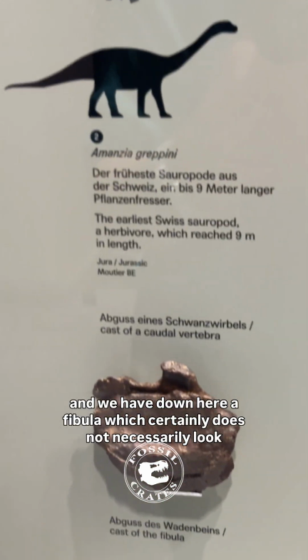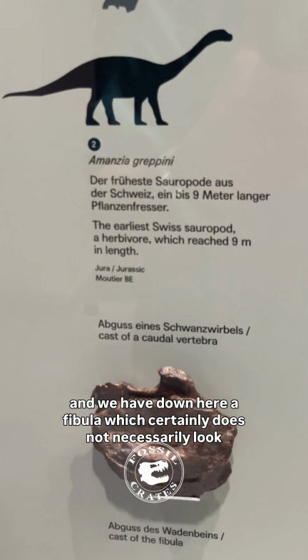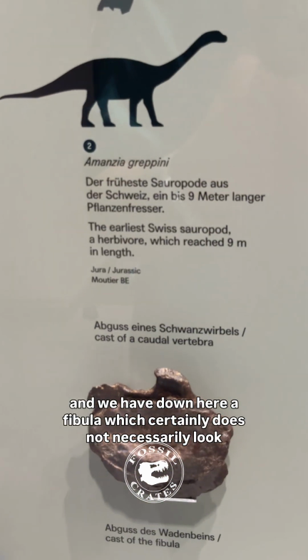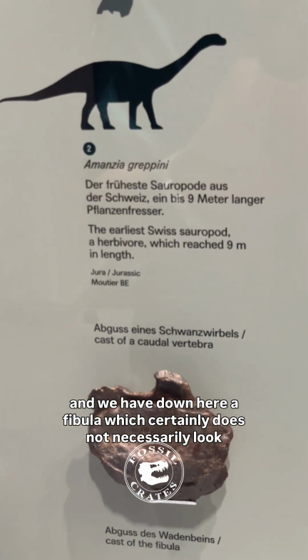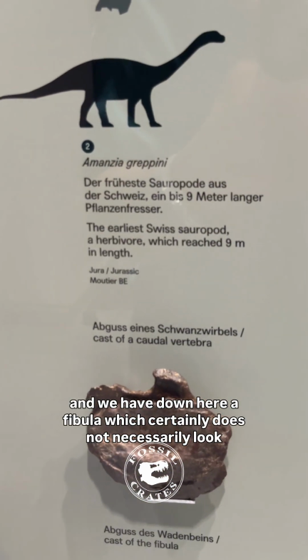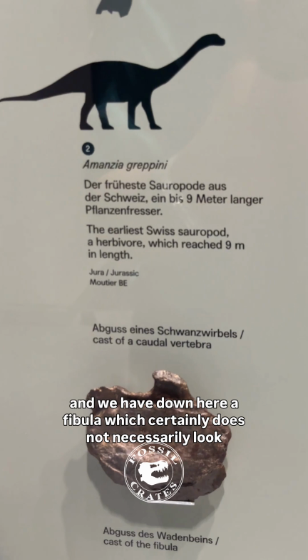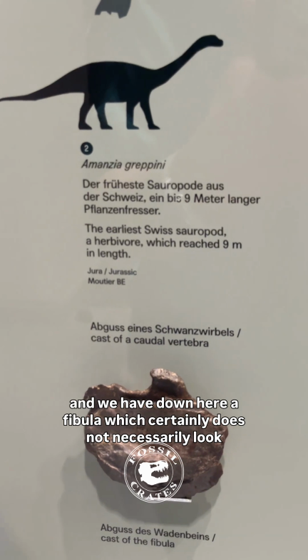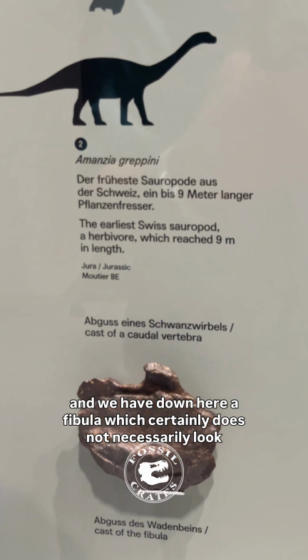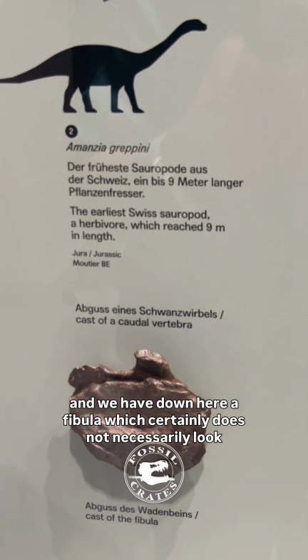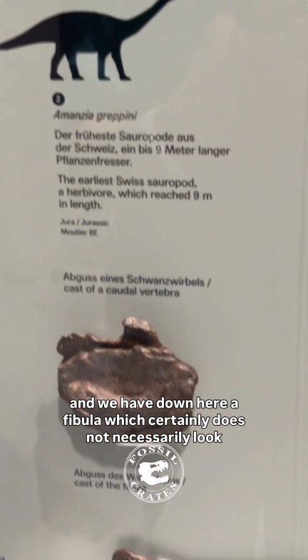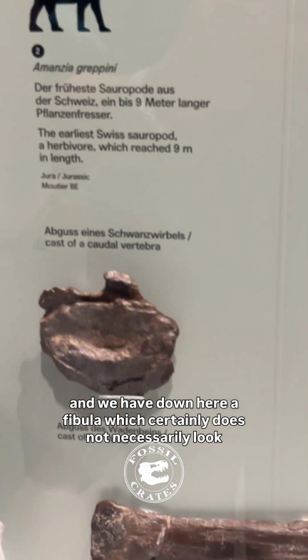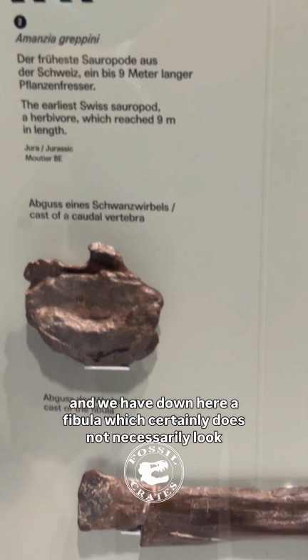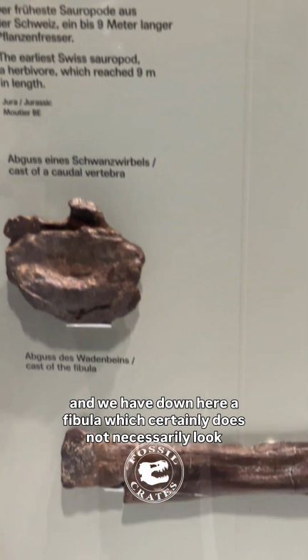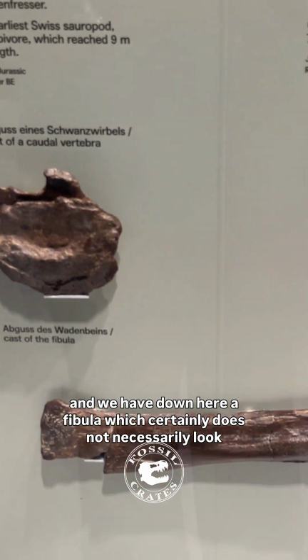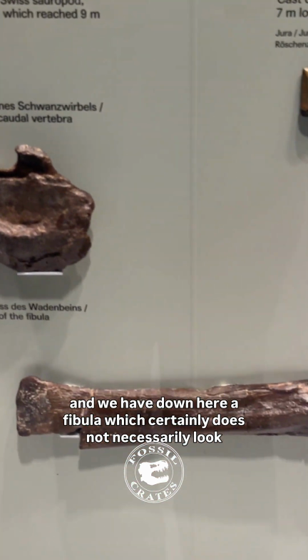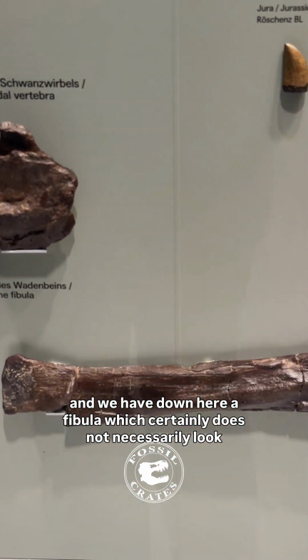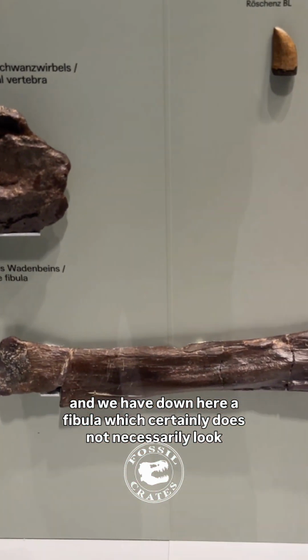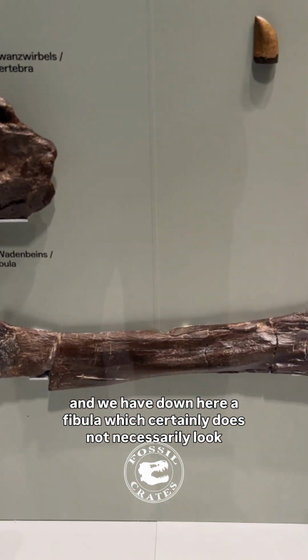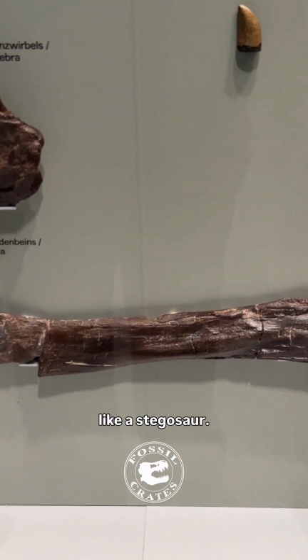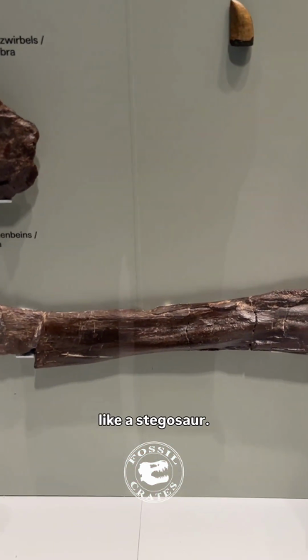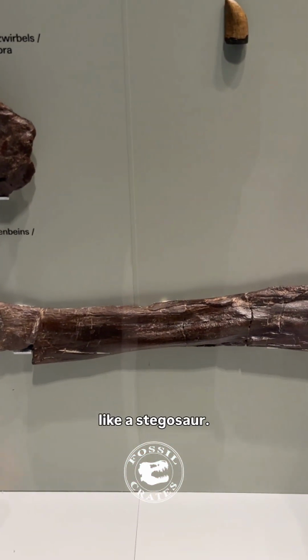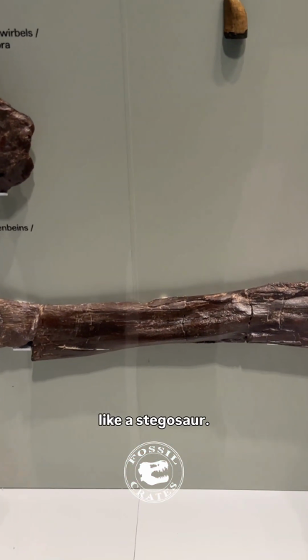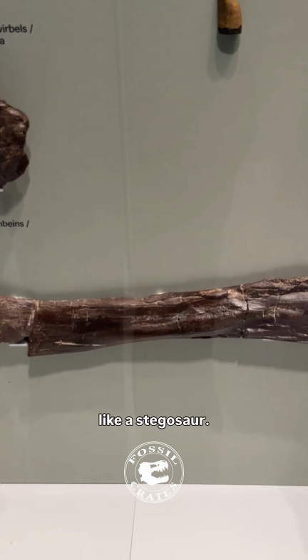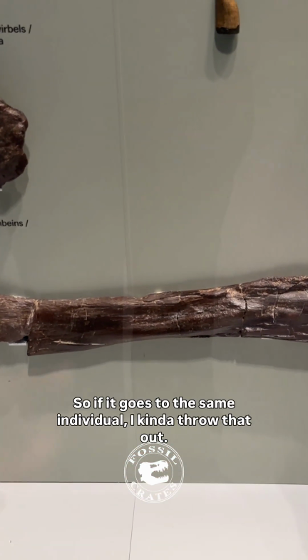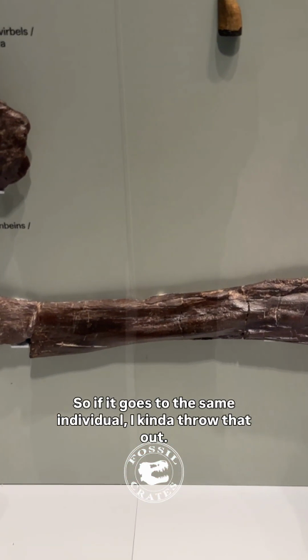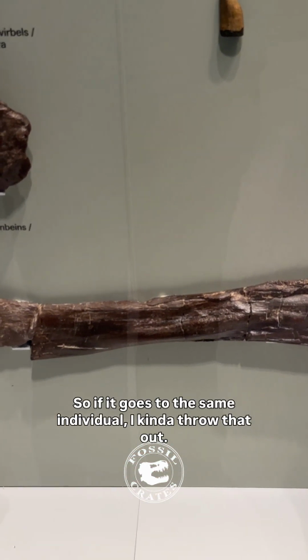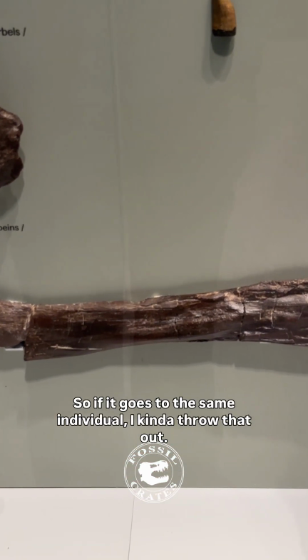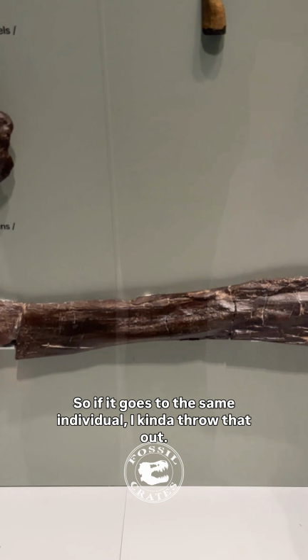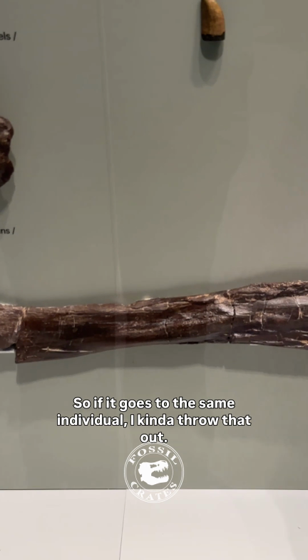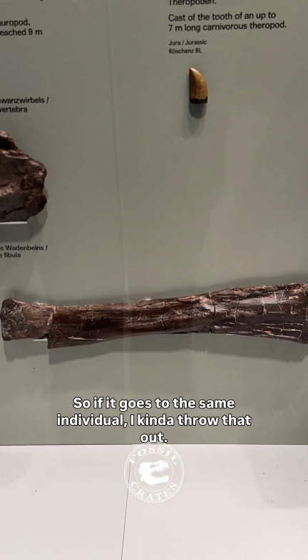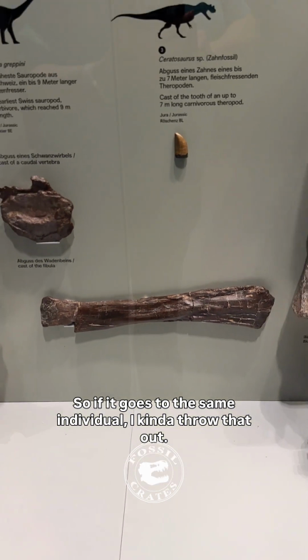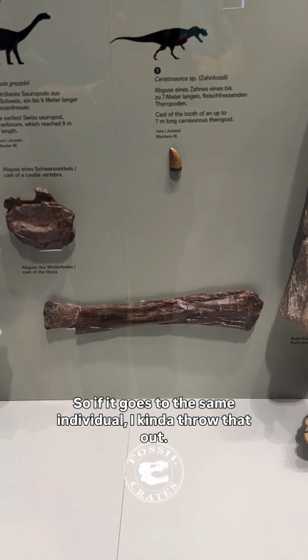And we have down here a fibula, which certainly does not necessarily look like a stegosaur, so if it goes to the same individual, I kind of throw that out.